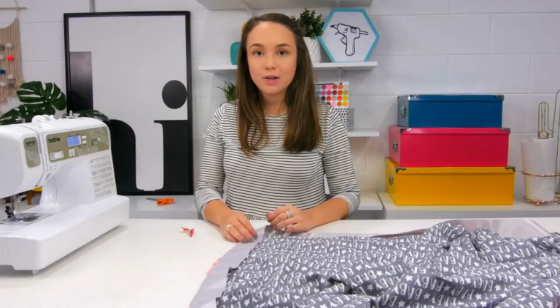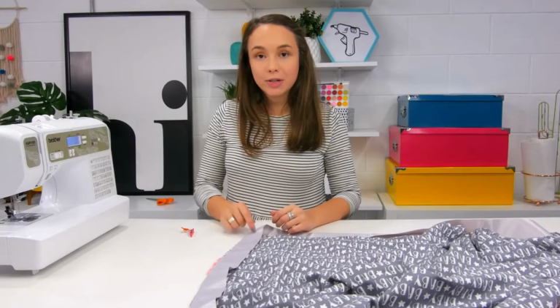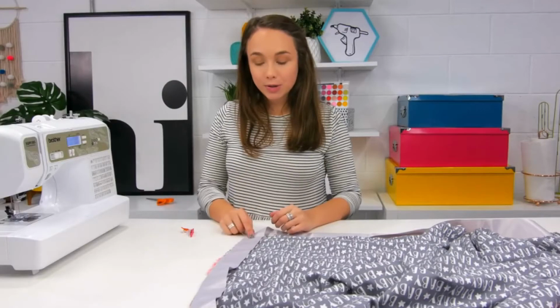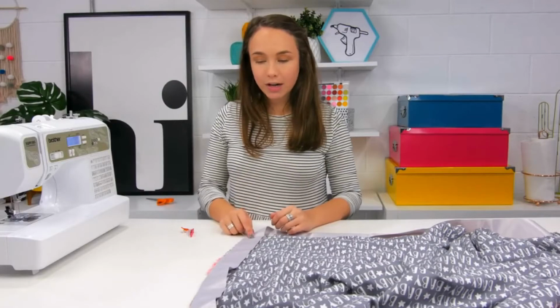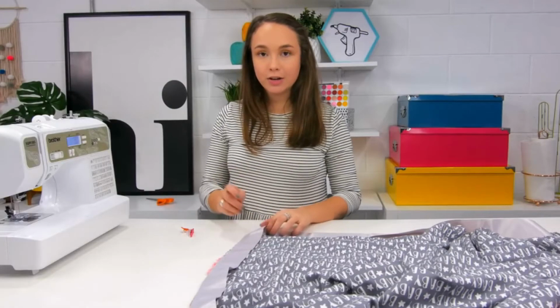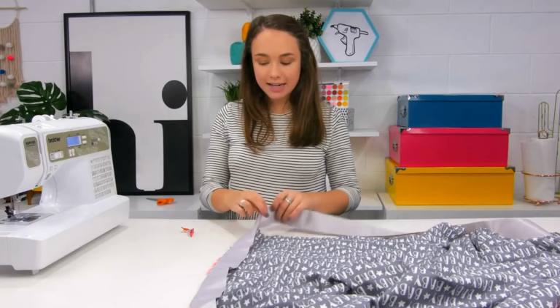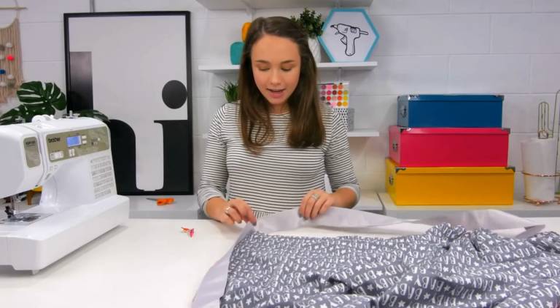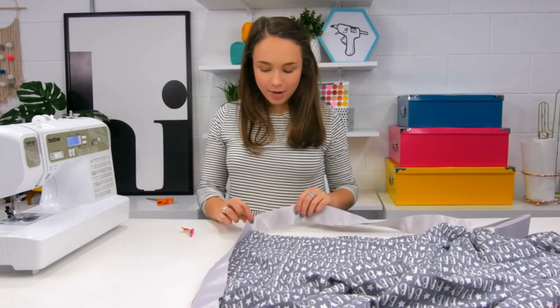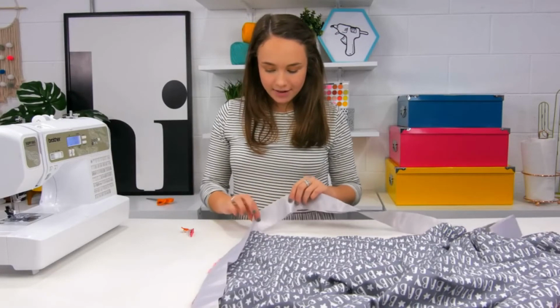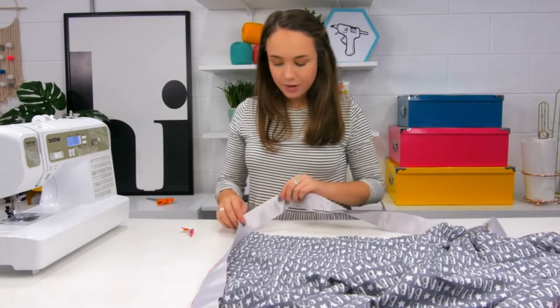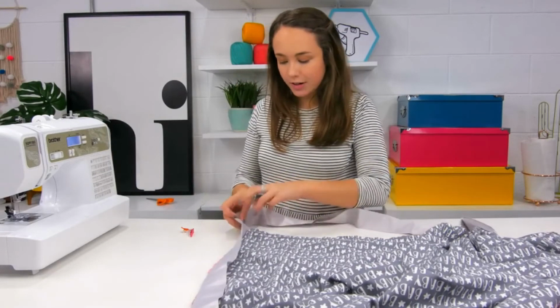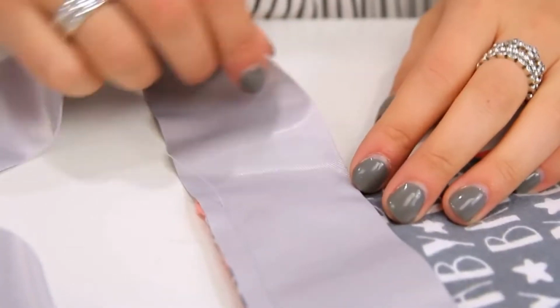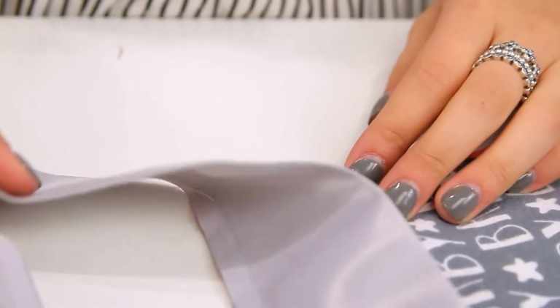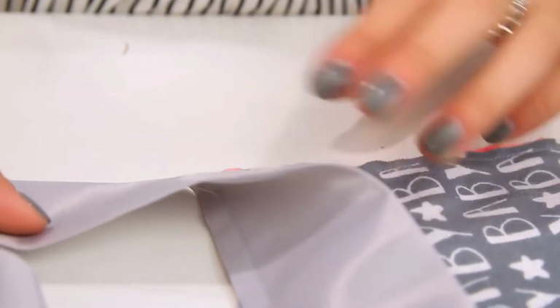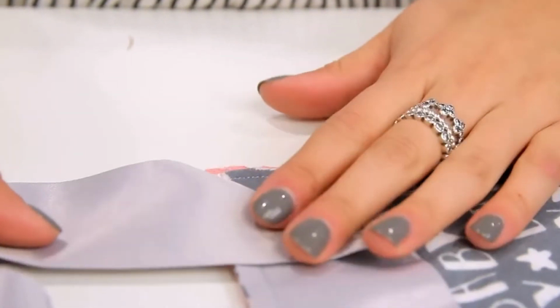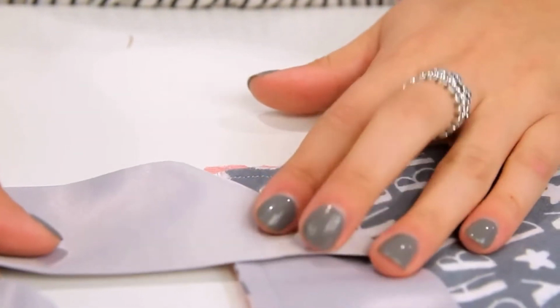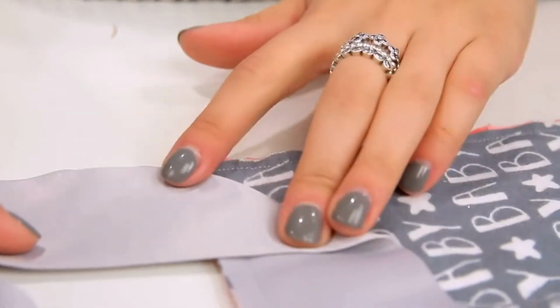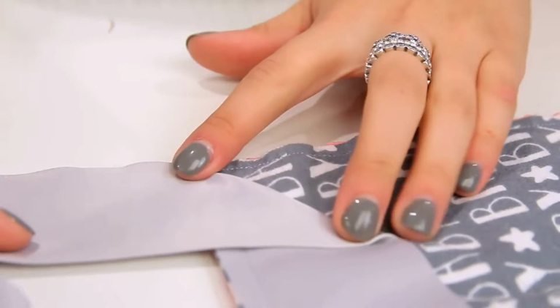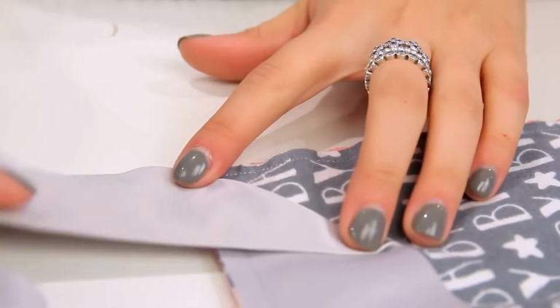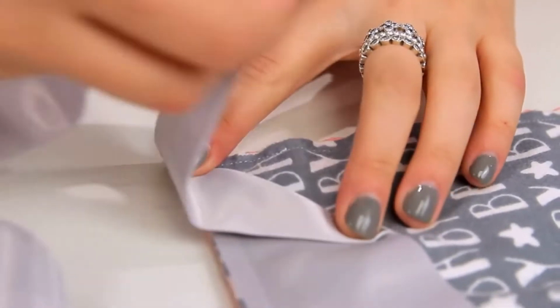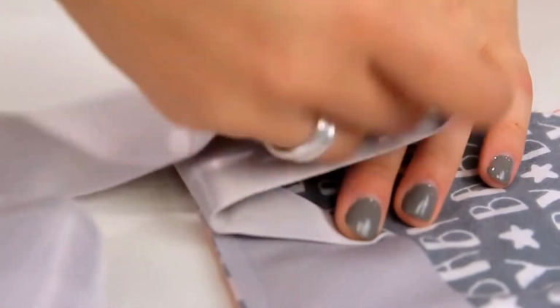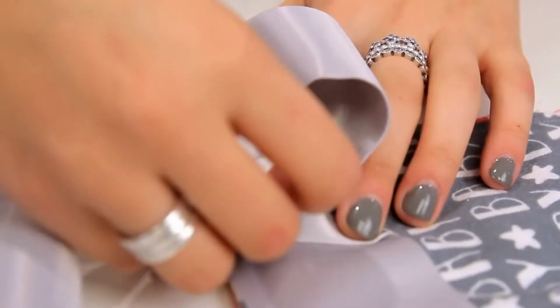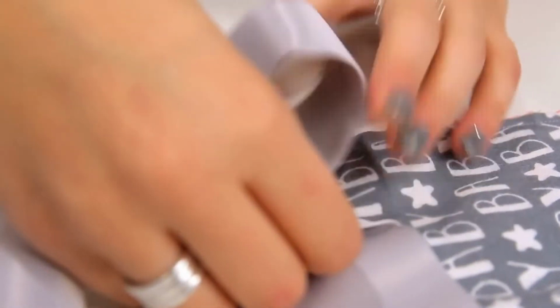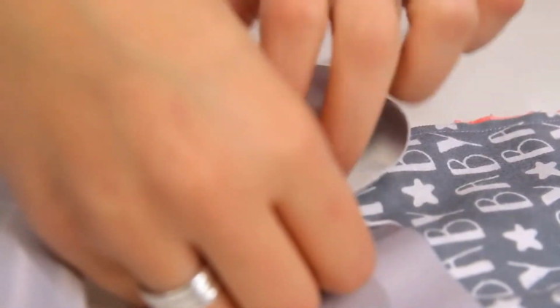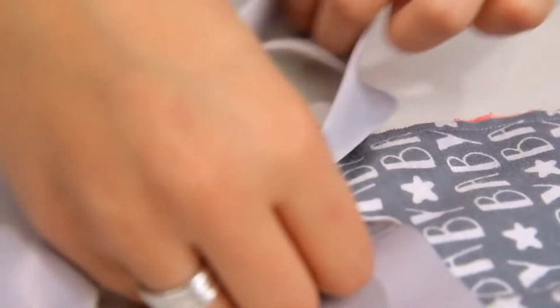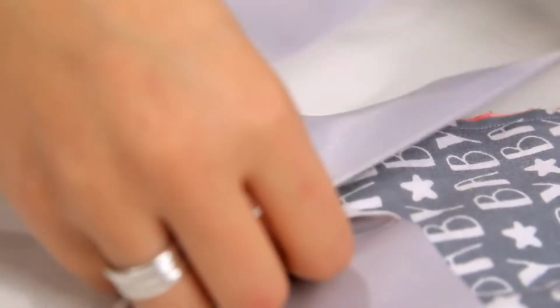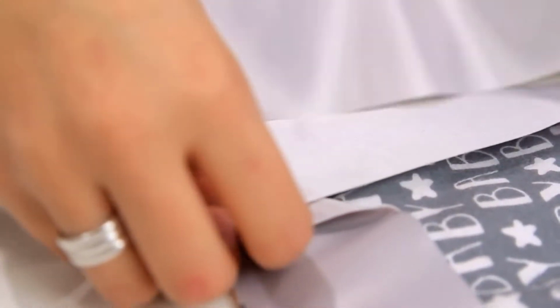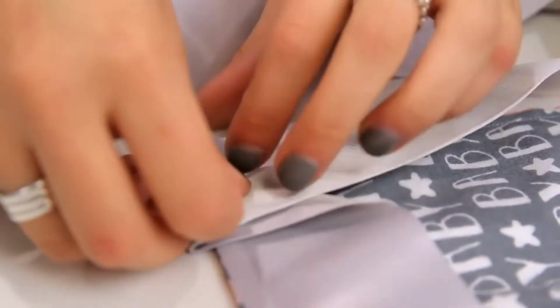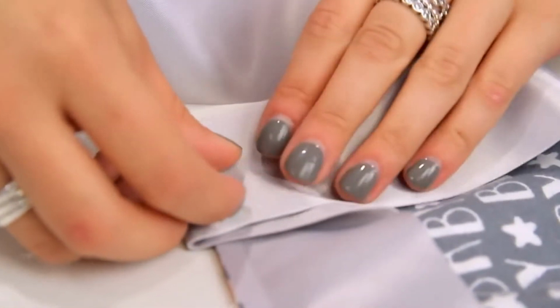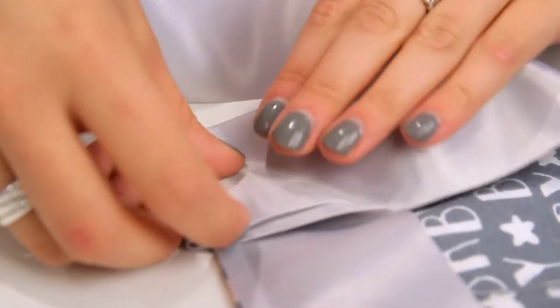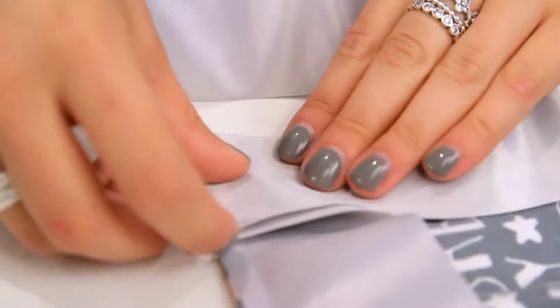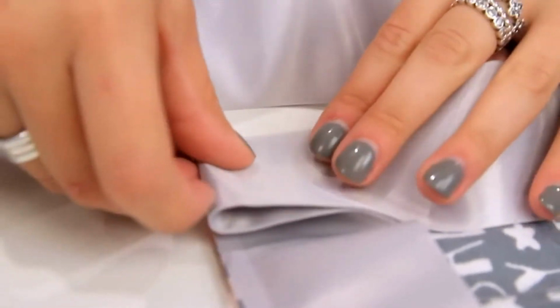So when you get to a corner, you're going to take the binding and flip it up into a triangle here. Then keep your finger here and flip it like so.